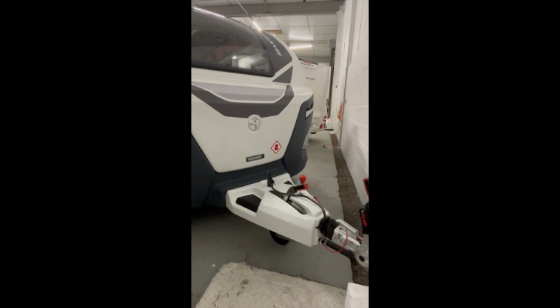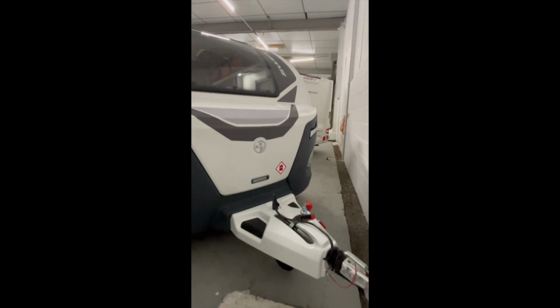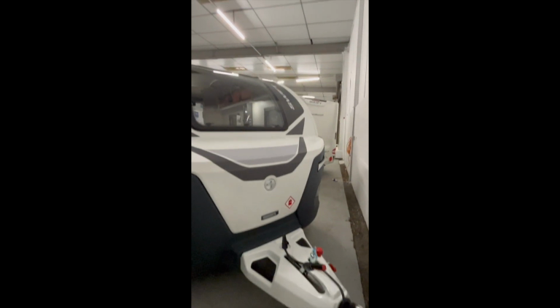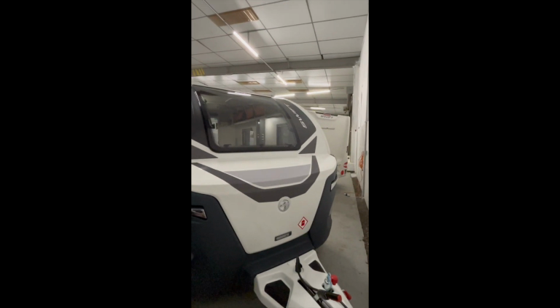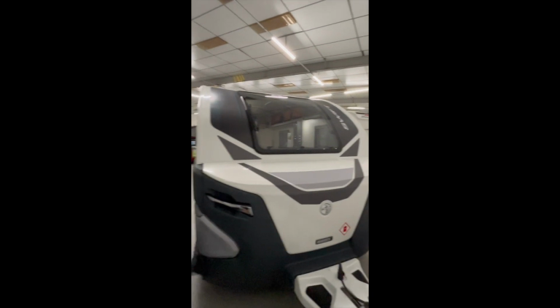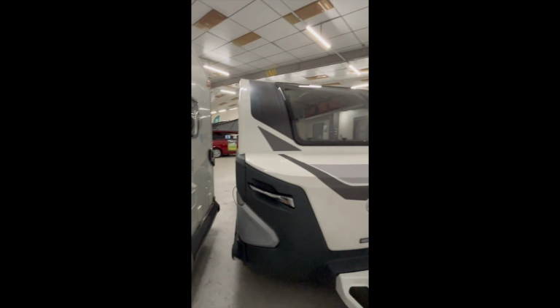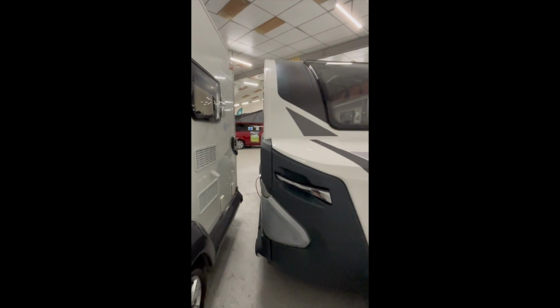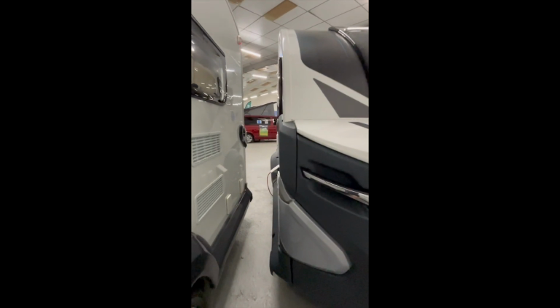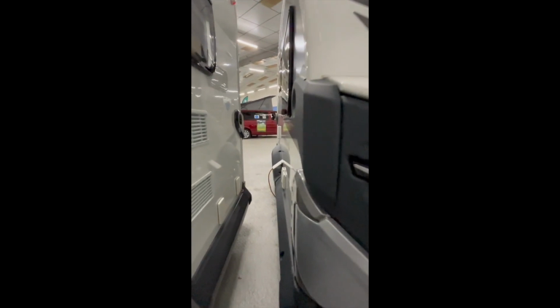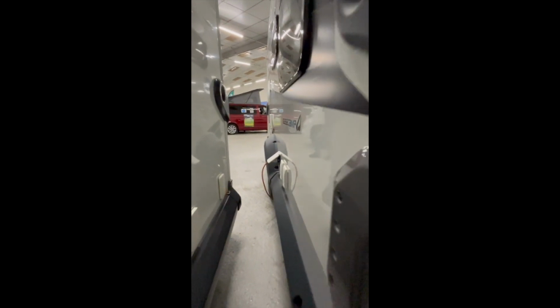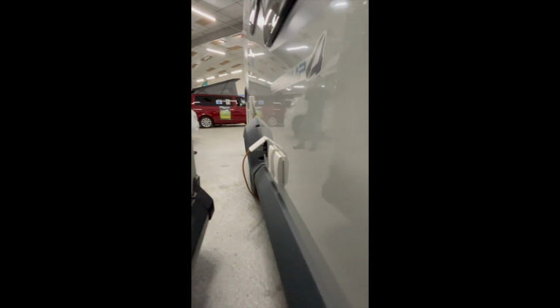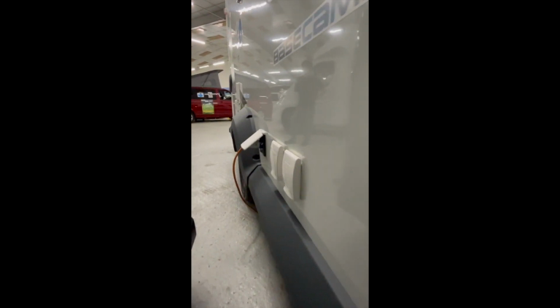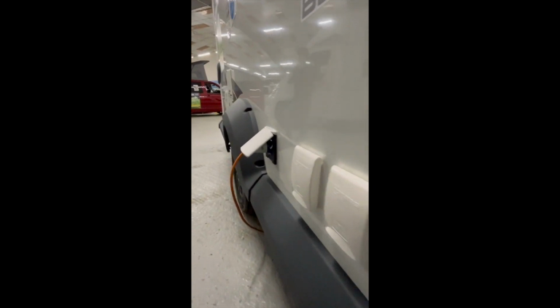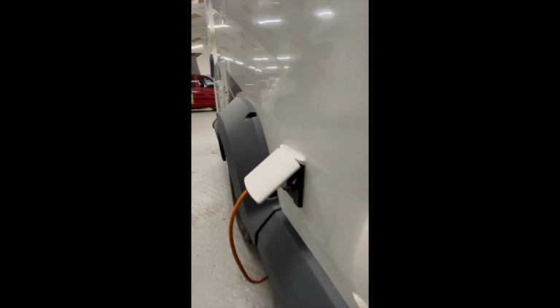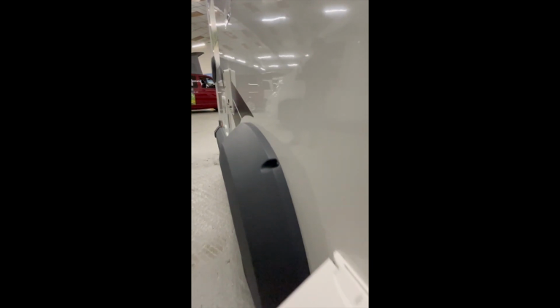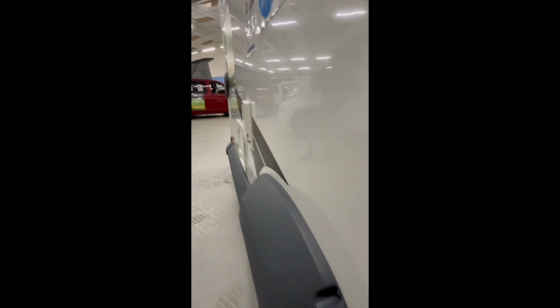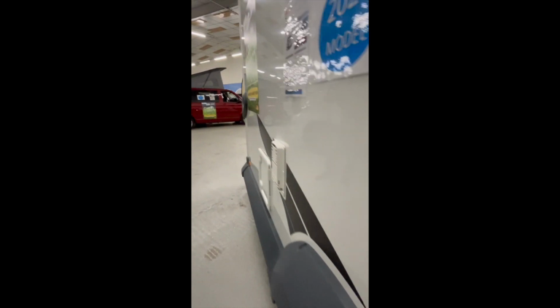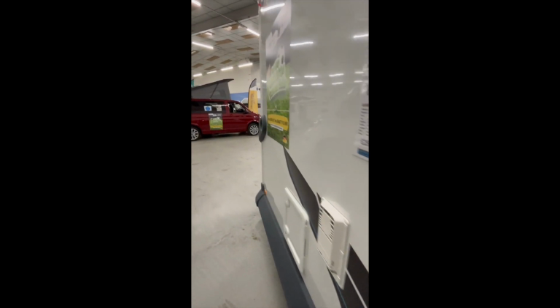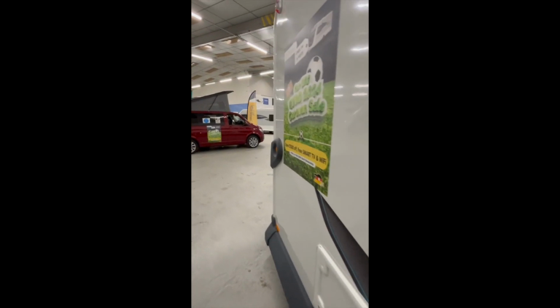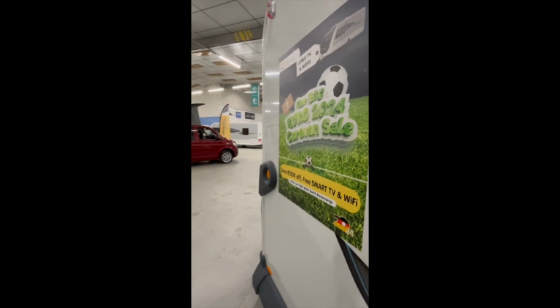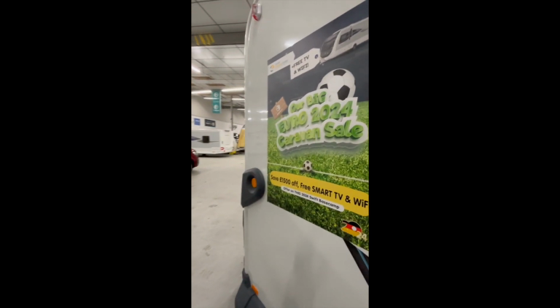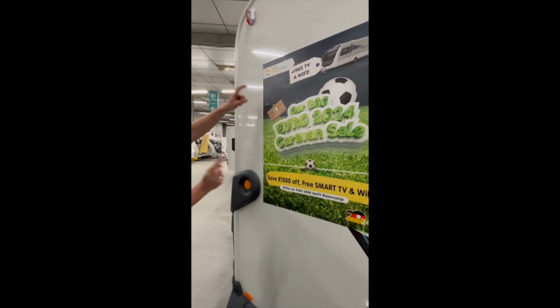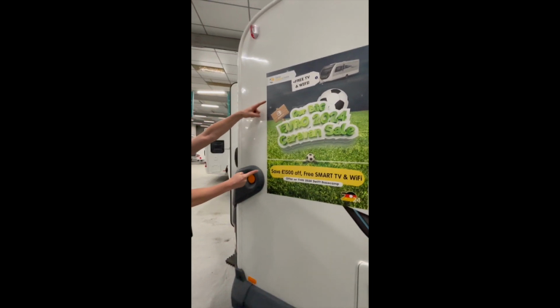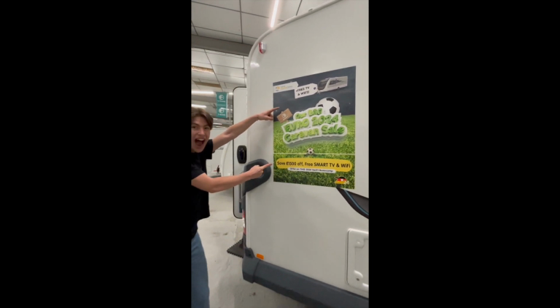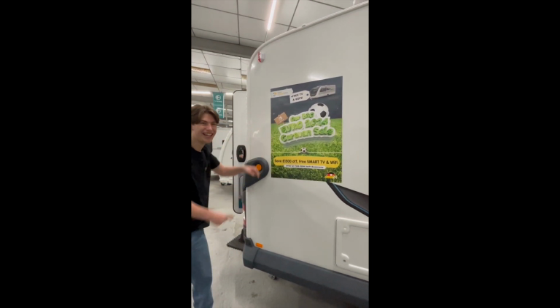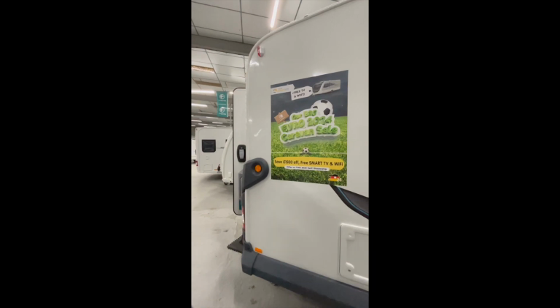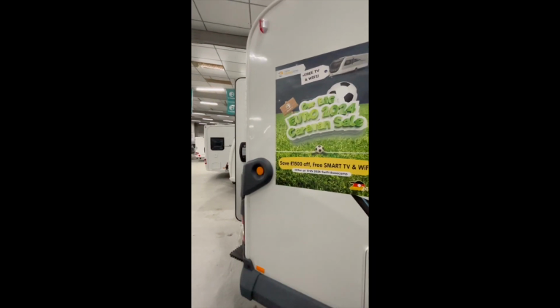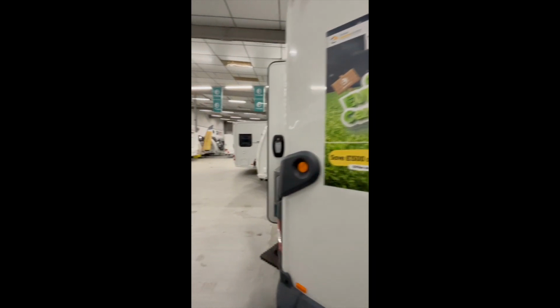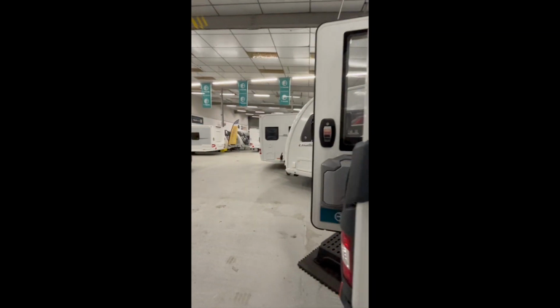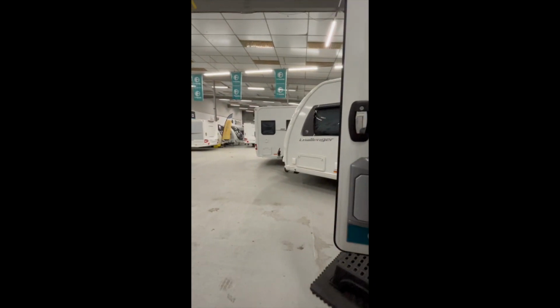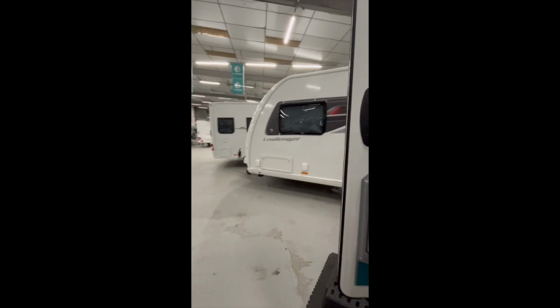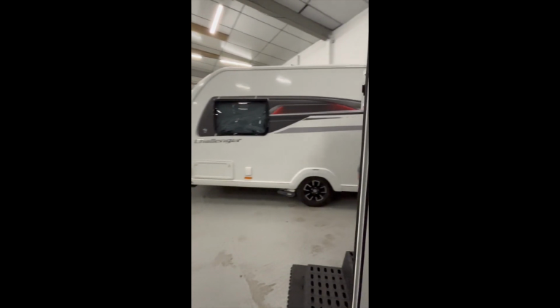Here we have the 2024 Swift Basecamp 4. This is a very well-equipped little compact caravan. Currently we have an offer running for the Euros — £1500 off with a smart TV and Wi-Fi.